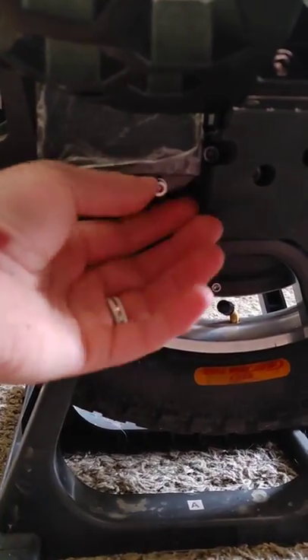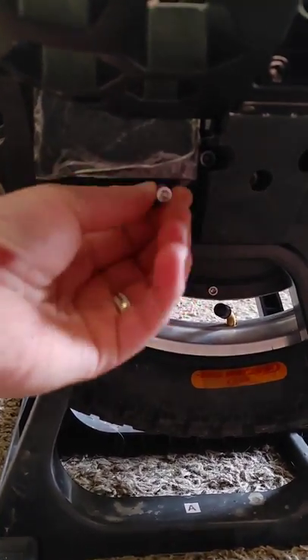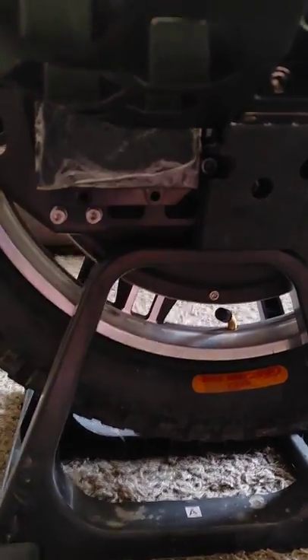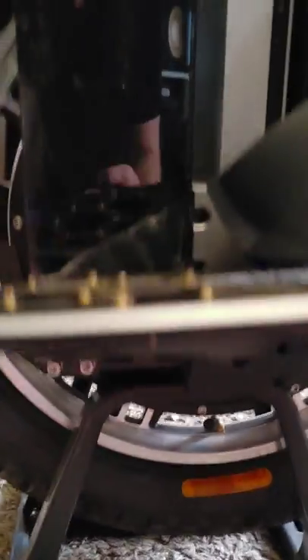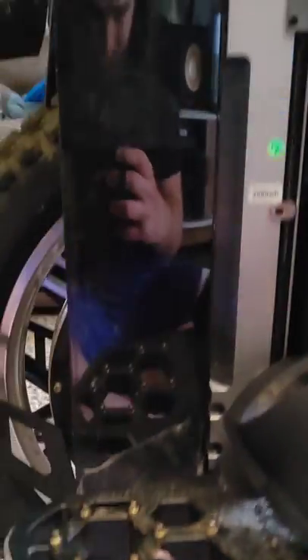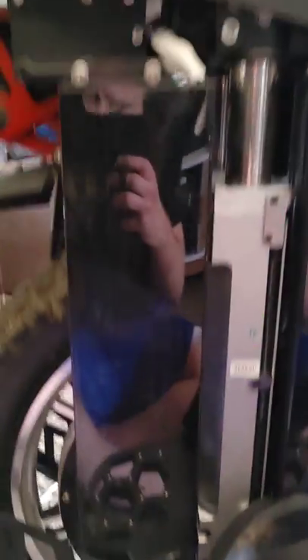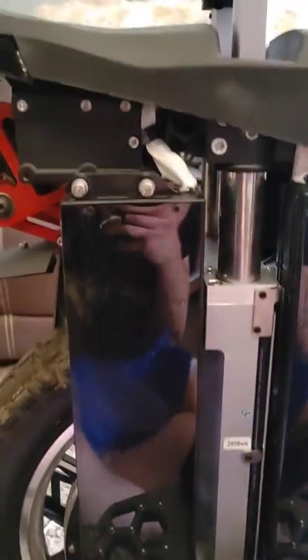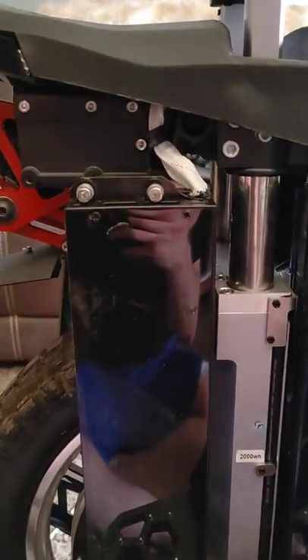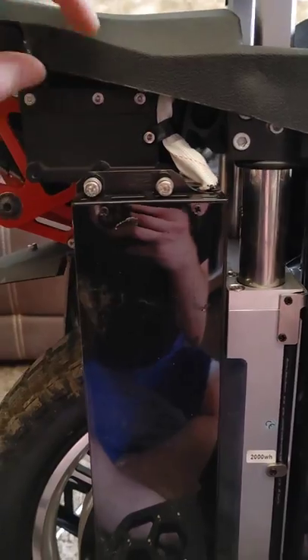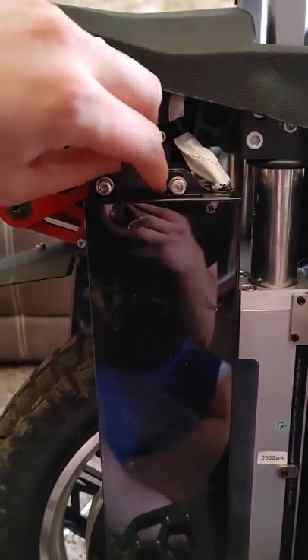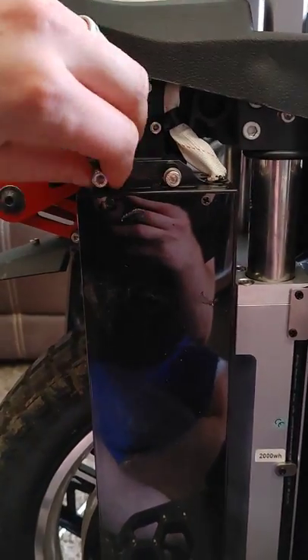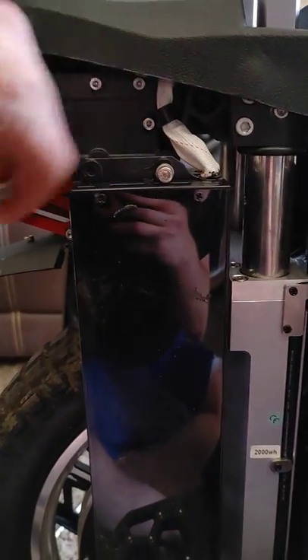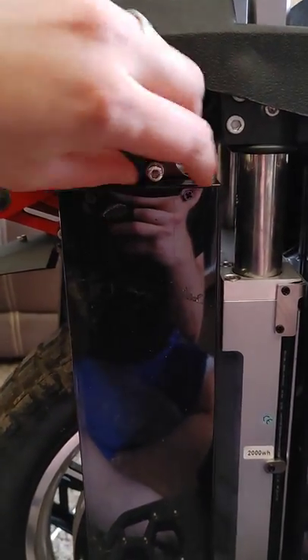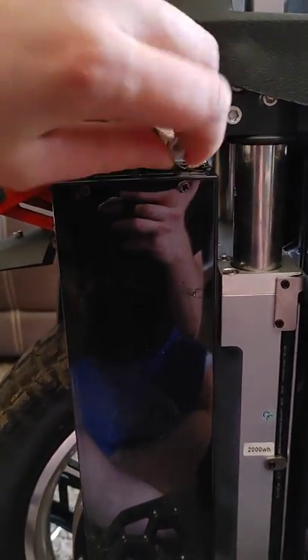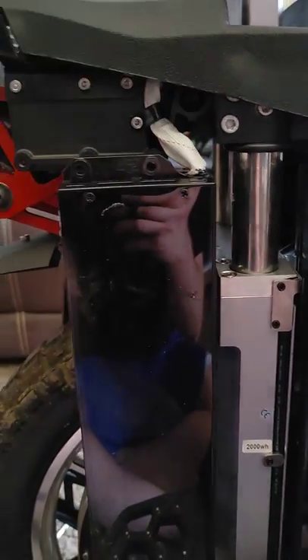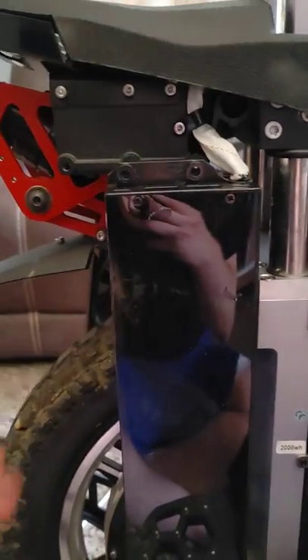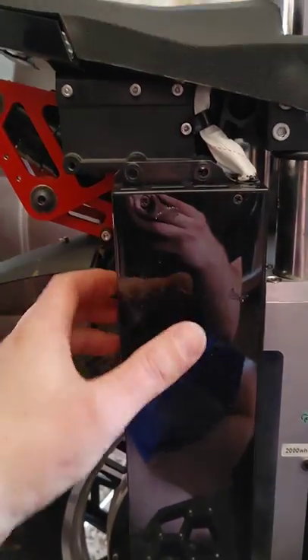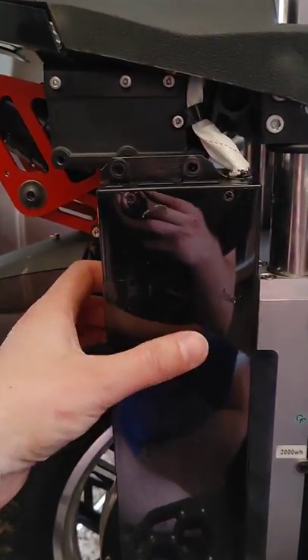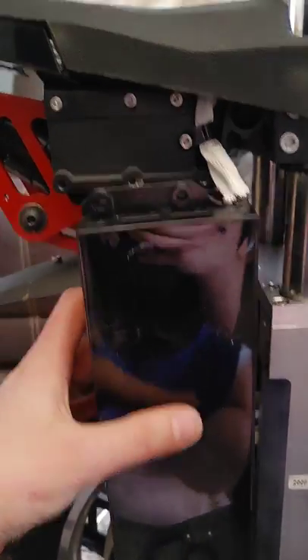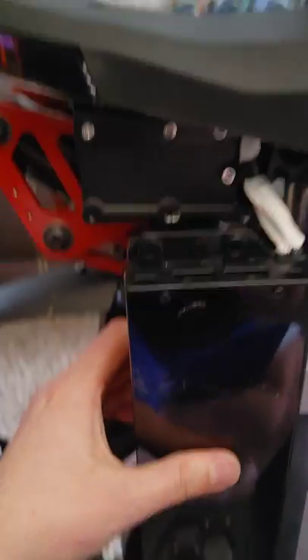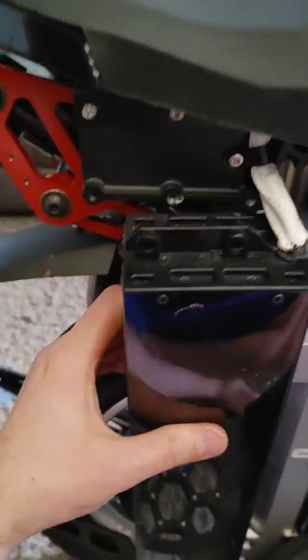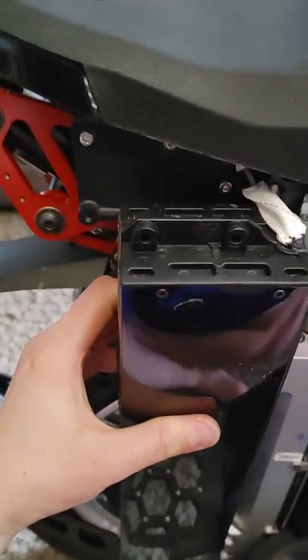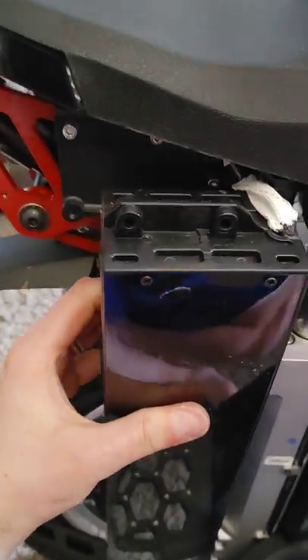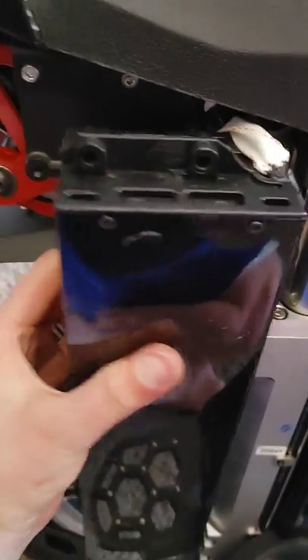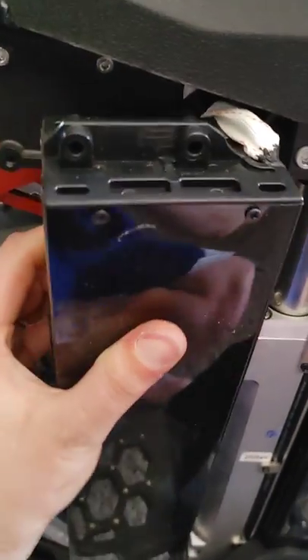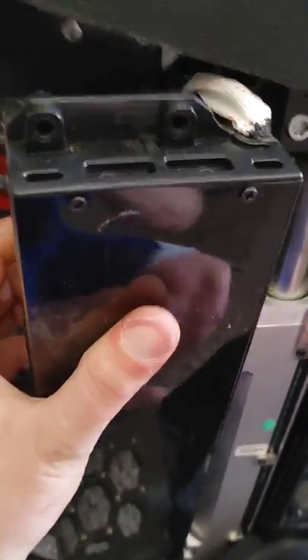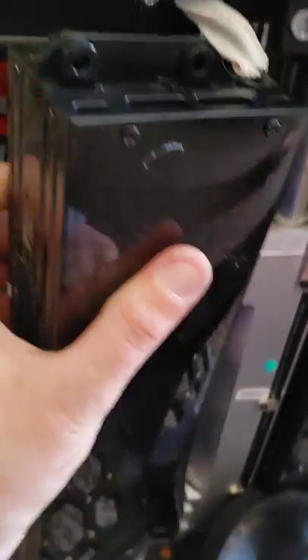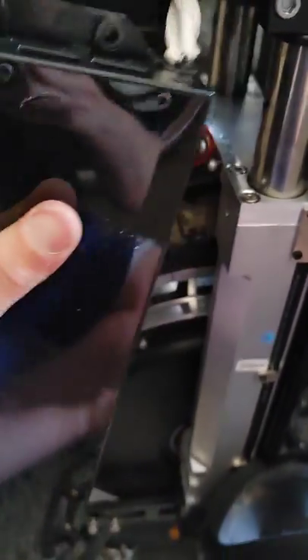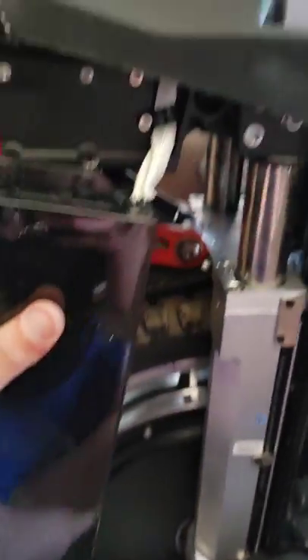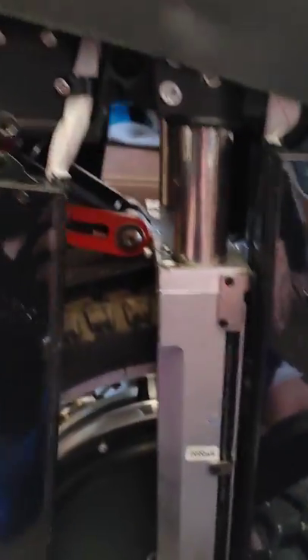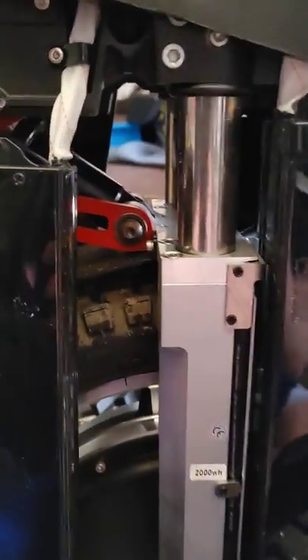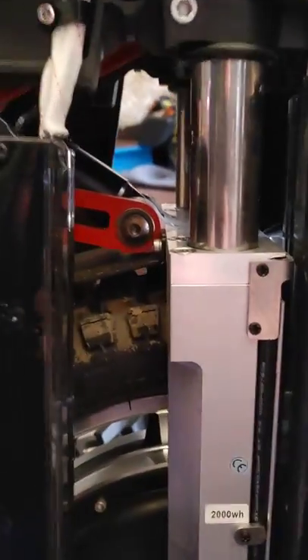Those are the bottom ones. These are the top ones, and then you could pull it away, up, and out. I again rested this one on the pedal to not cause strain.